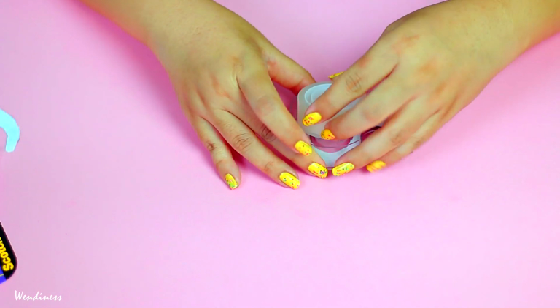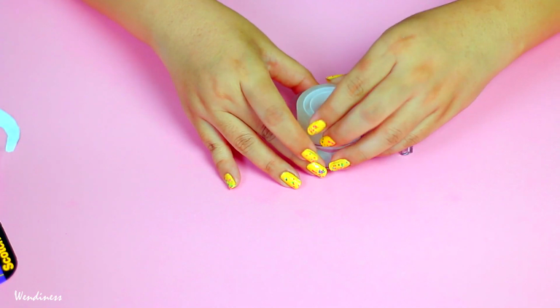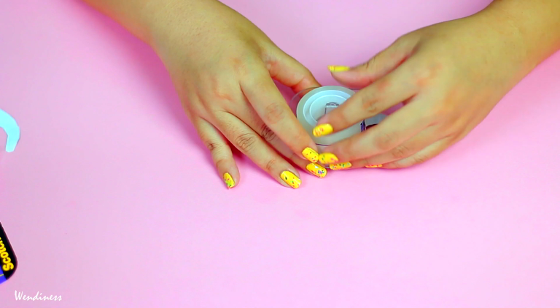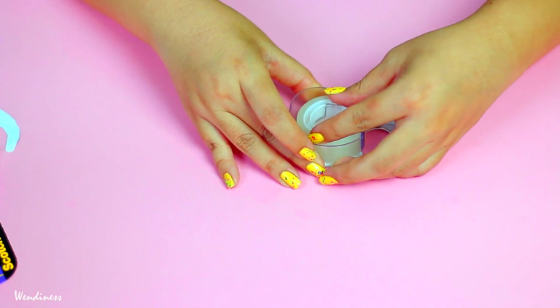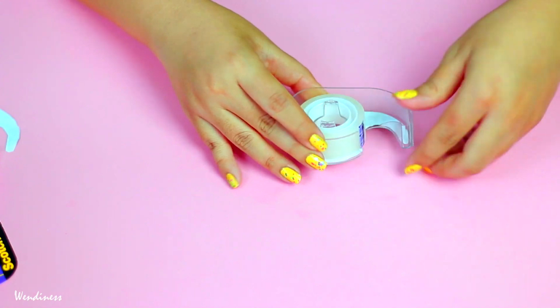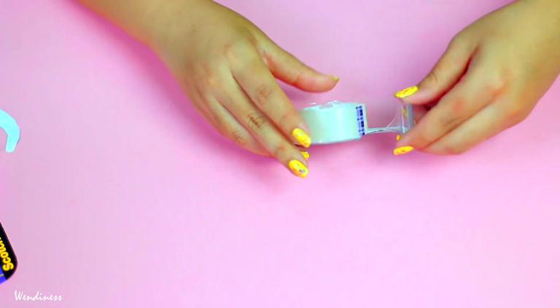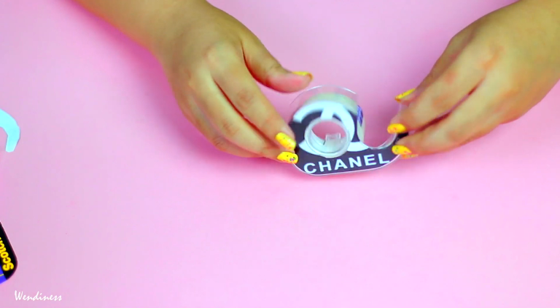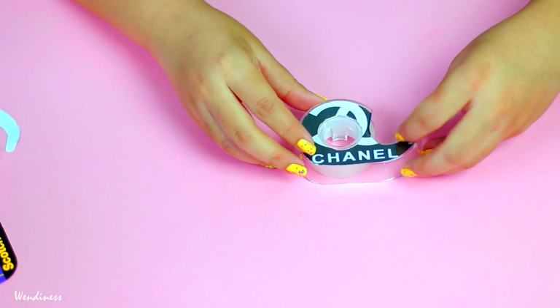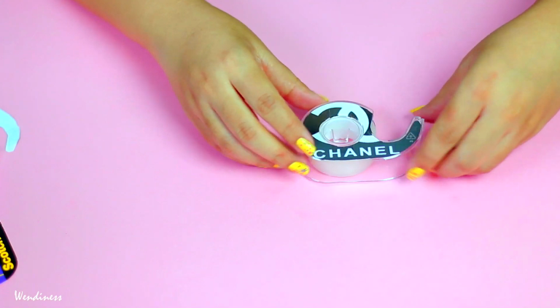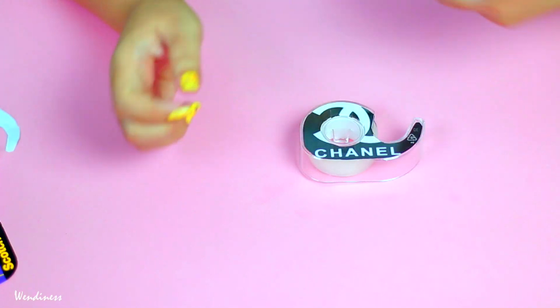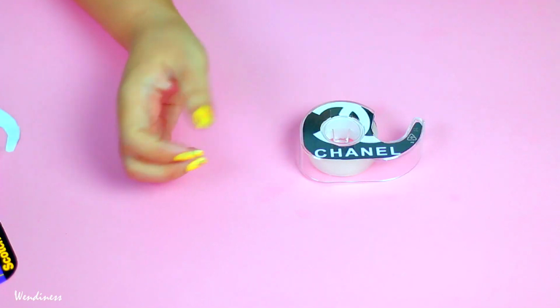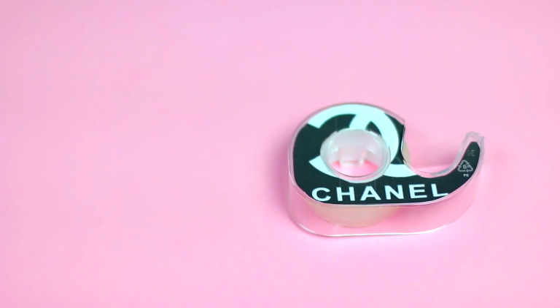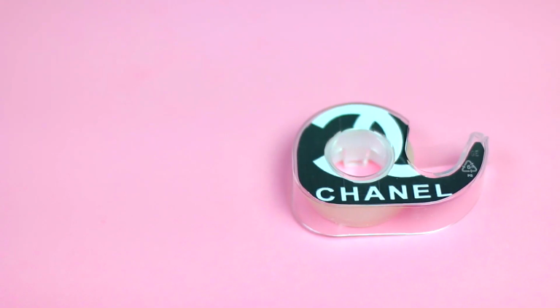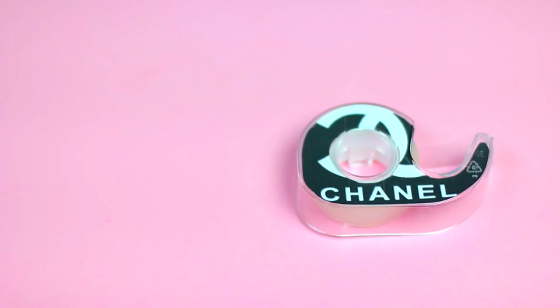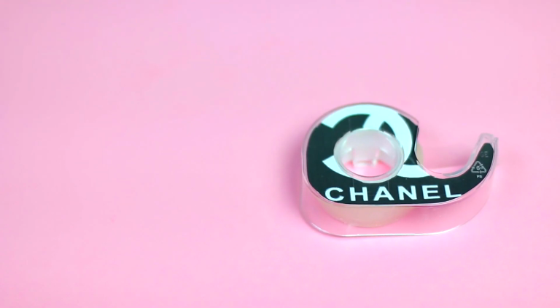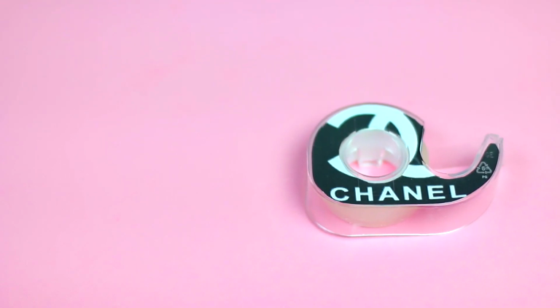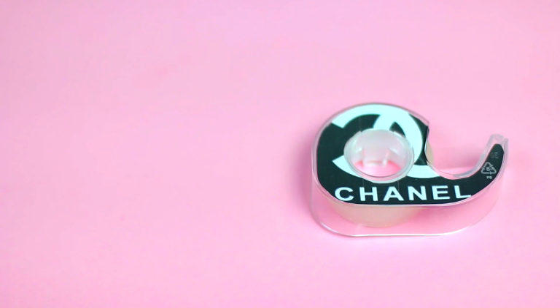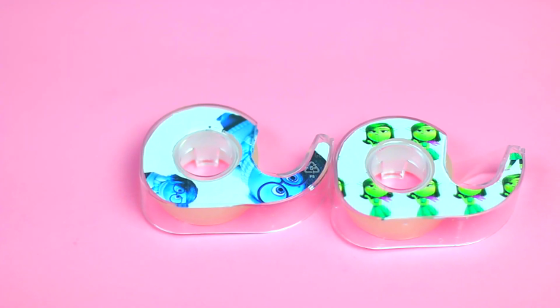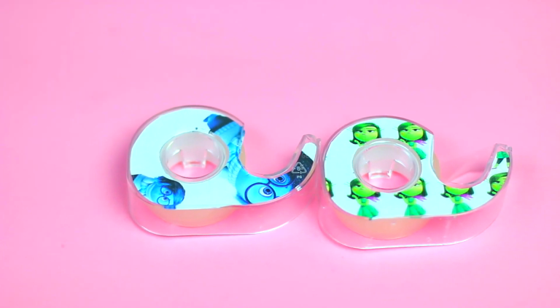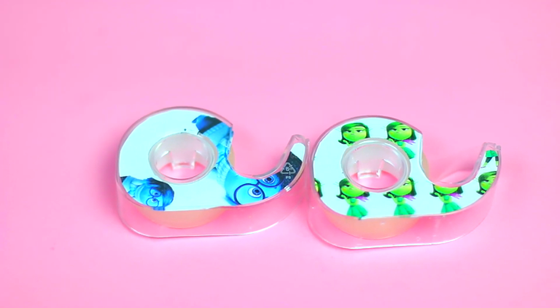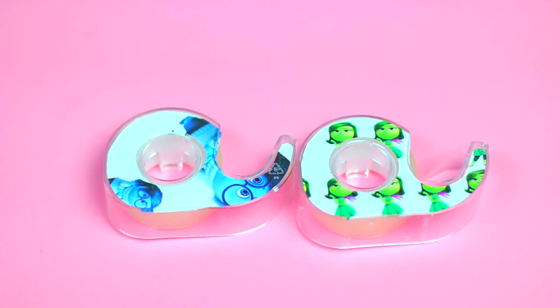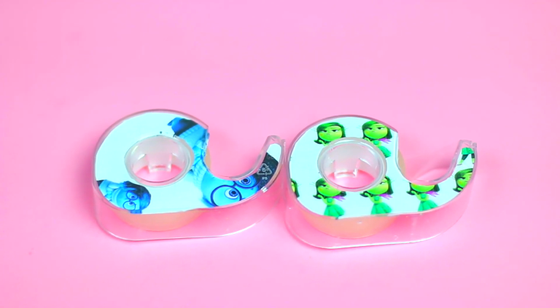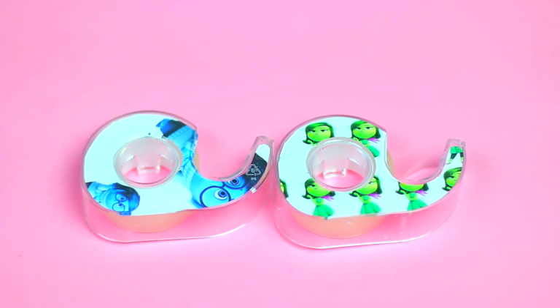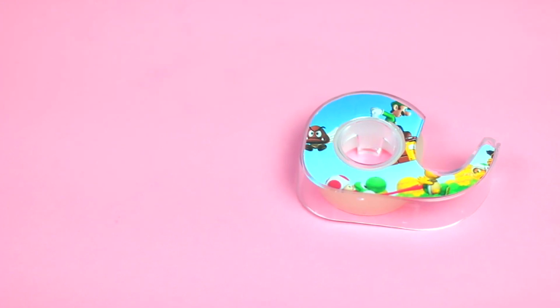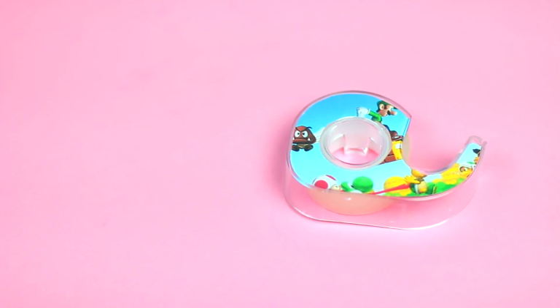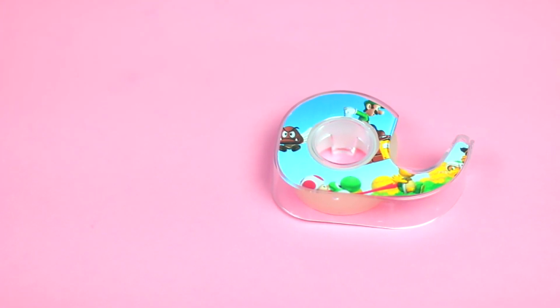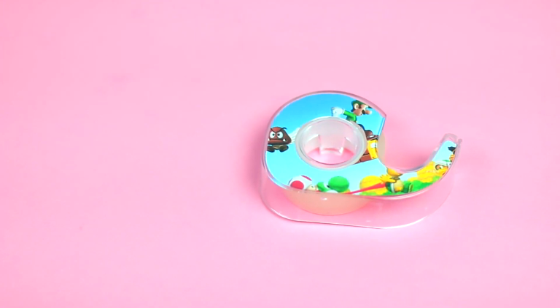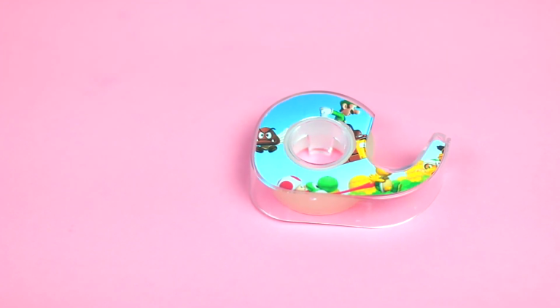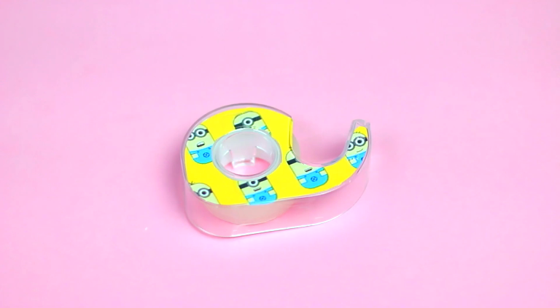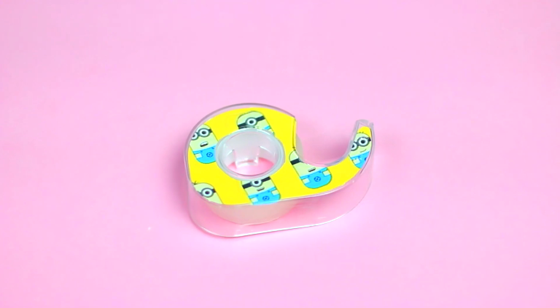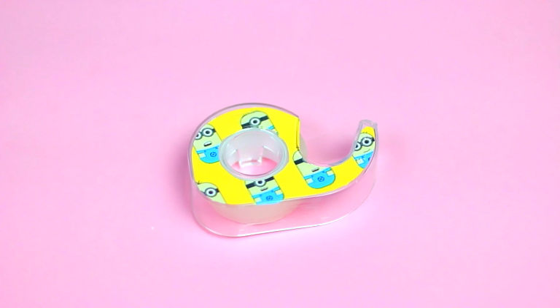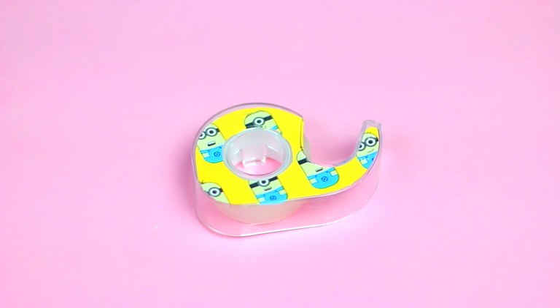Then I just put the little roller back in and it's ready to go. I hope you guys really like this video — give it a thumbs up if you did, subscribe to my channel, and check out some other cool videos that I have. See you guys next time, bye!